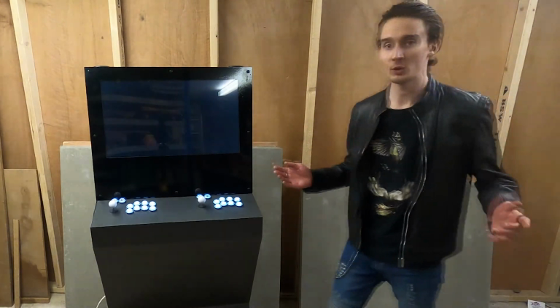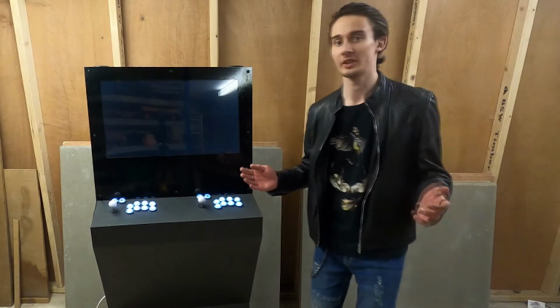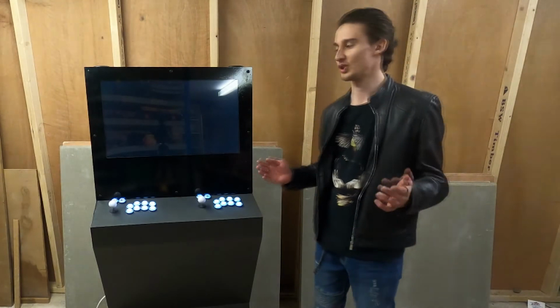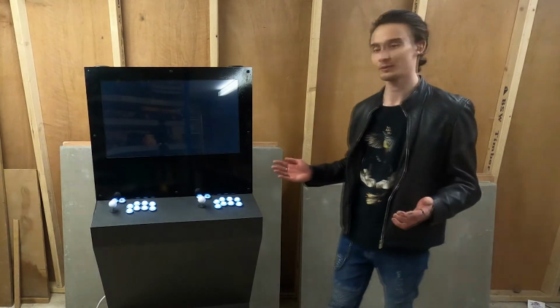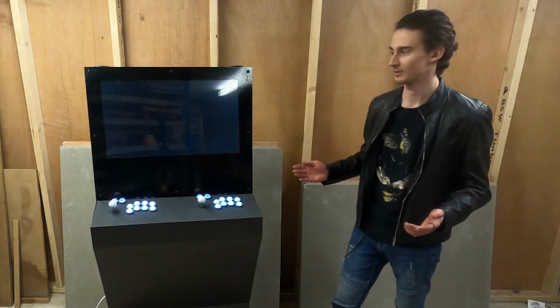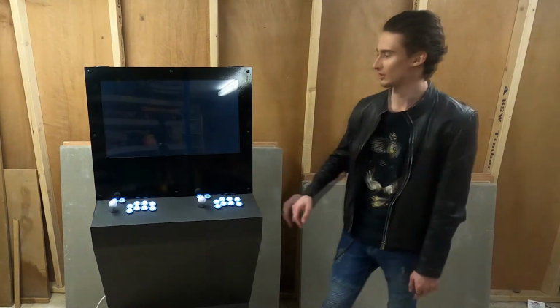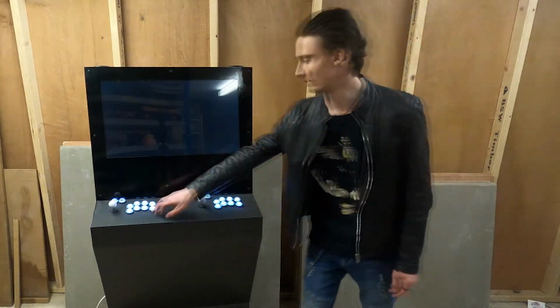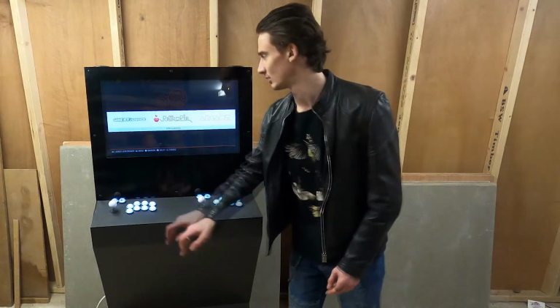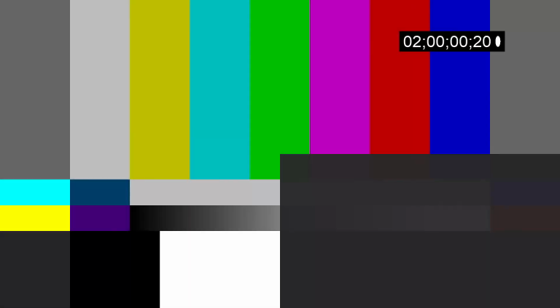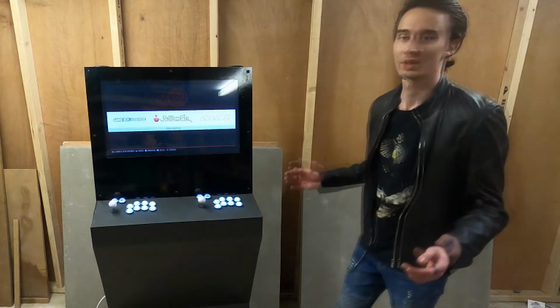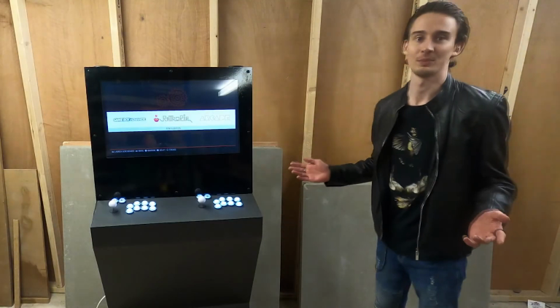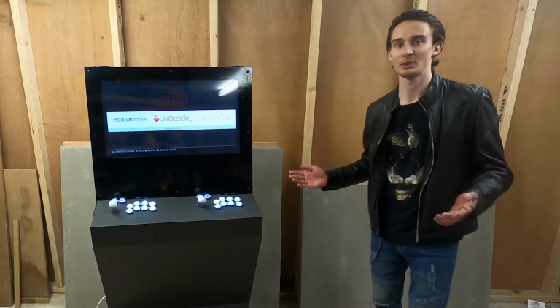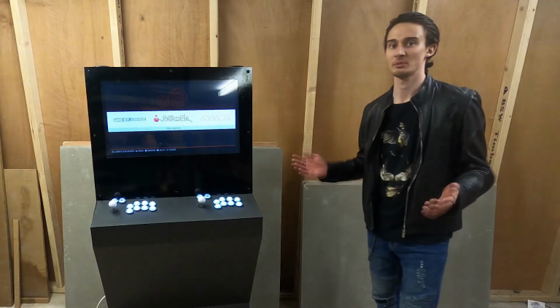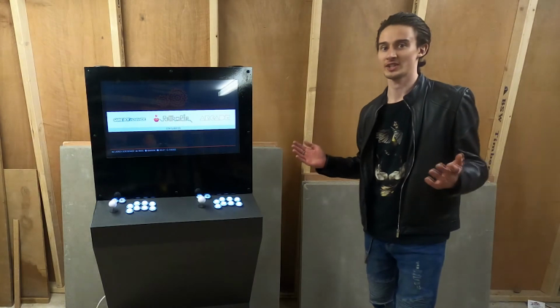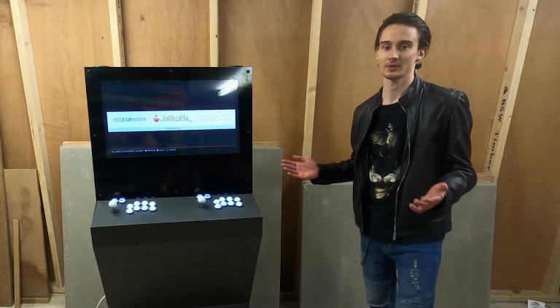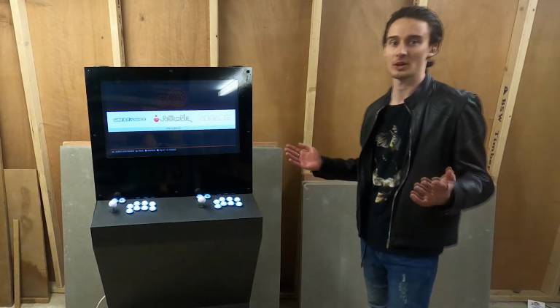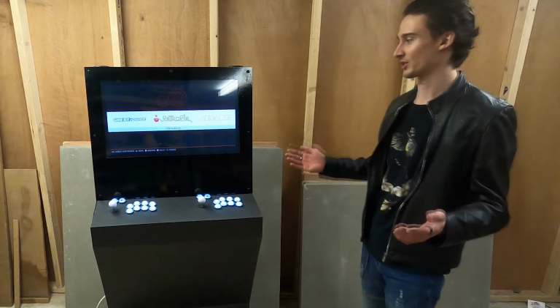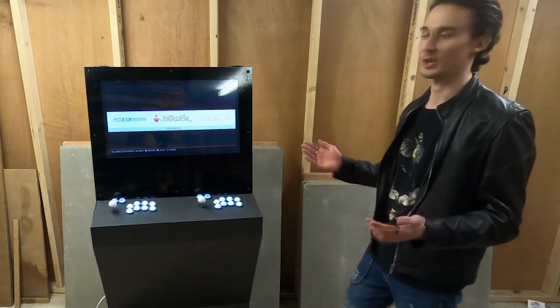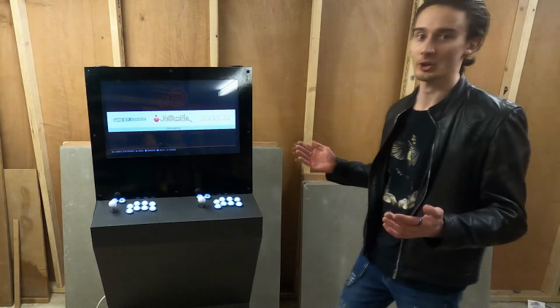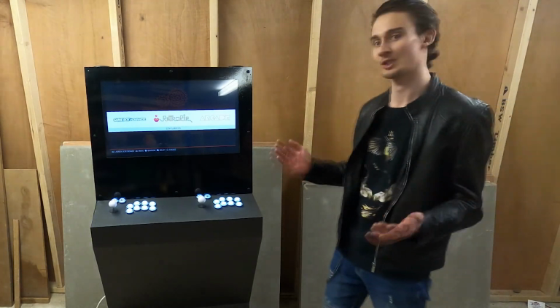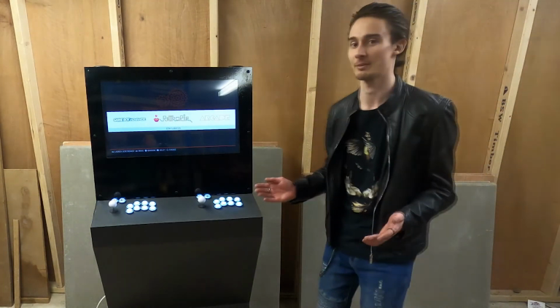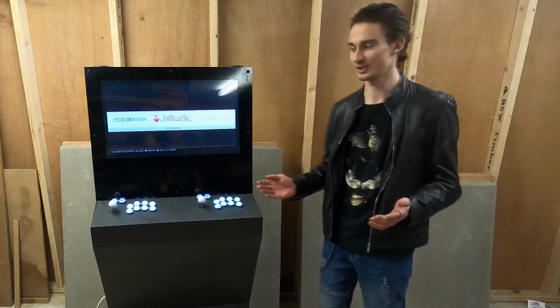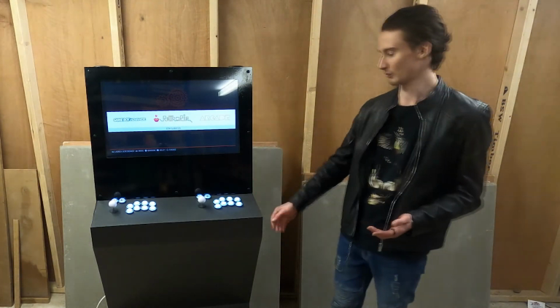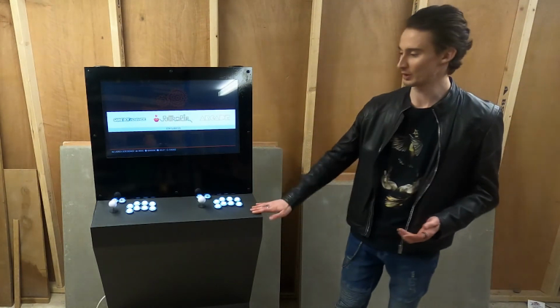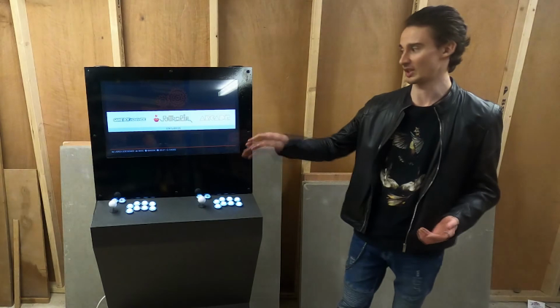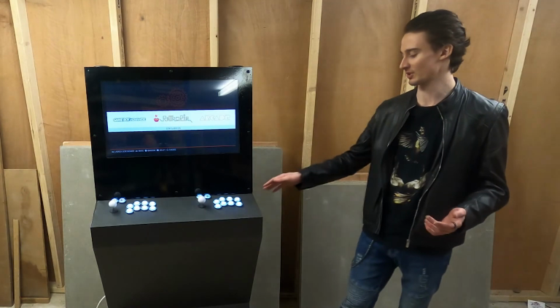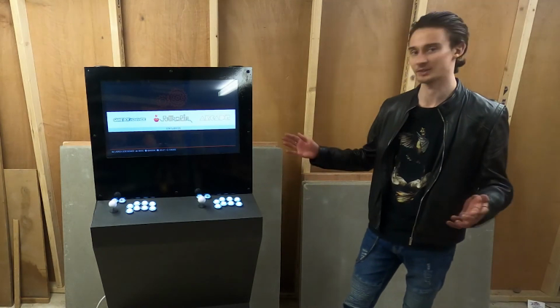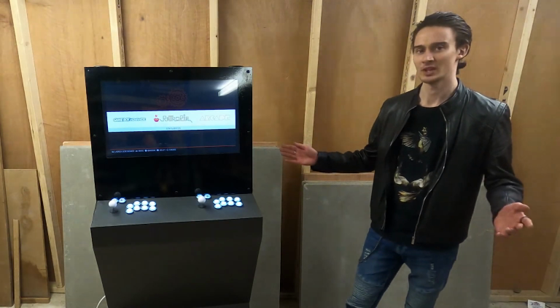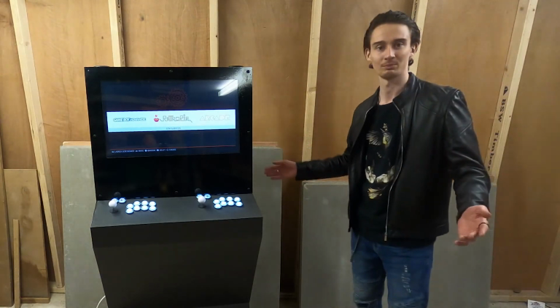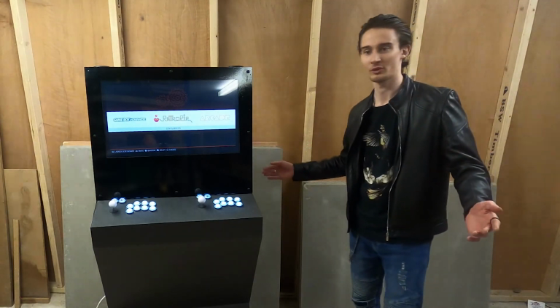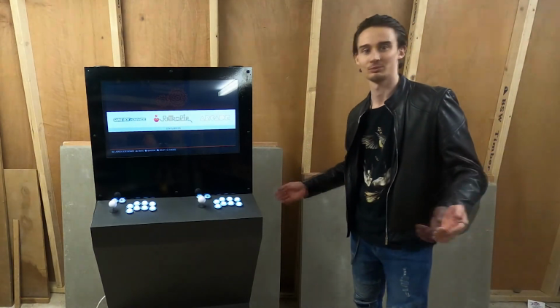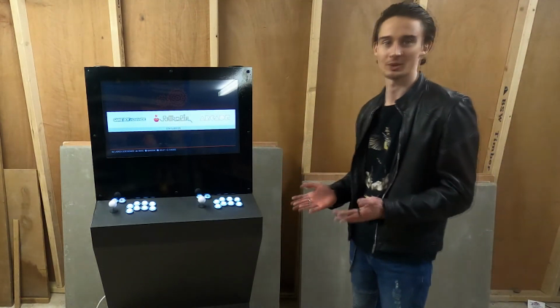If you want to build one of these machines yourself, stick around because through this video I'm going to show you exactly what went into making this — from the woodwork, the electronics, everything. So without further ado, let's get to it.